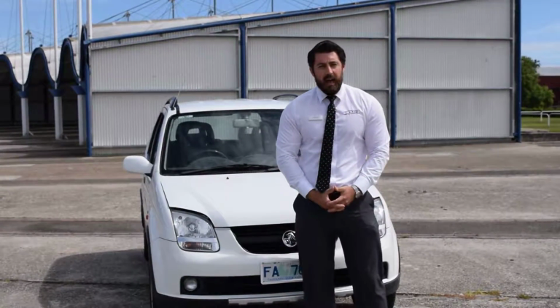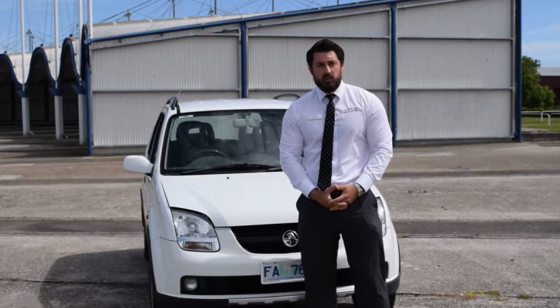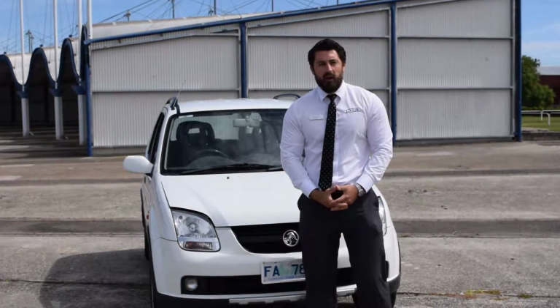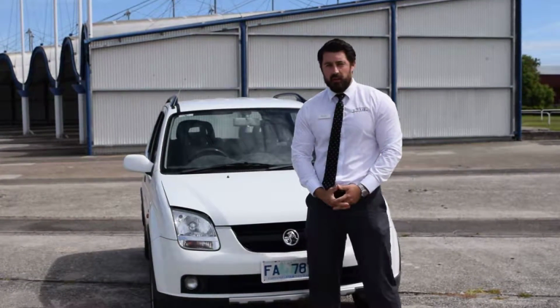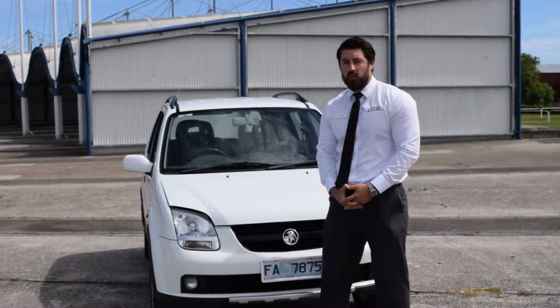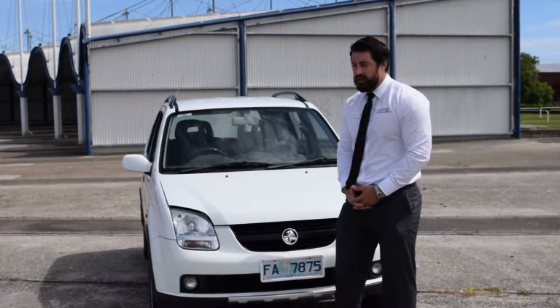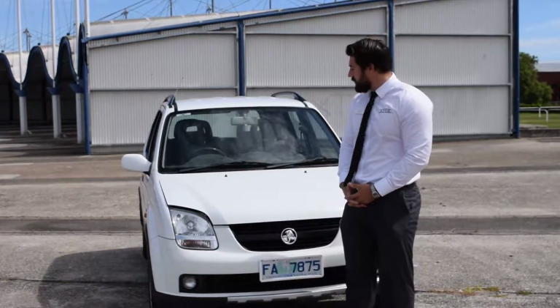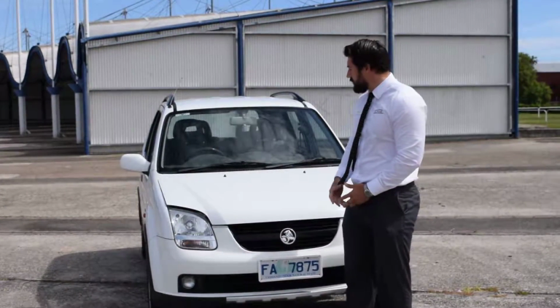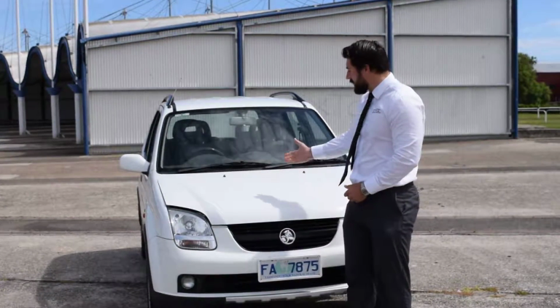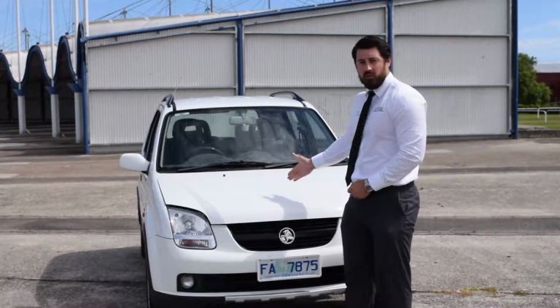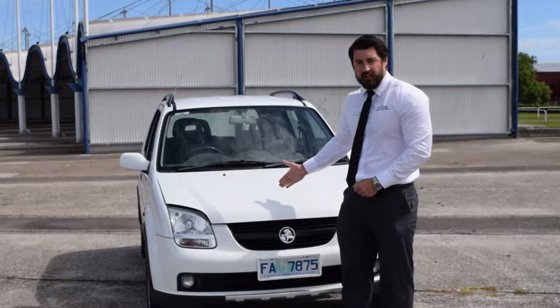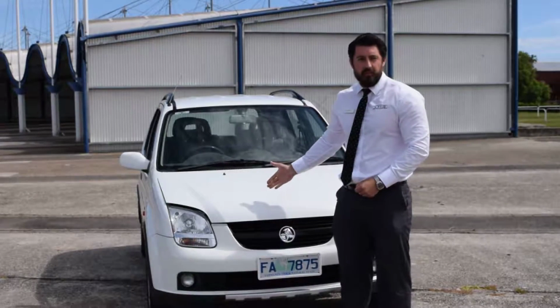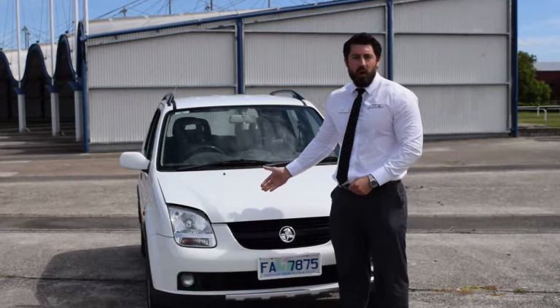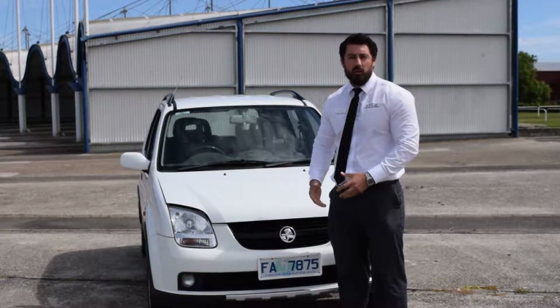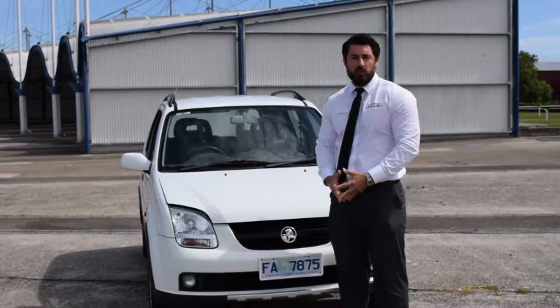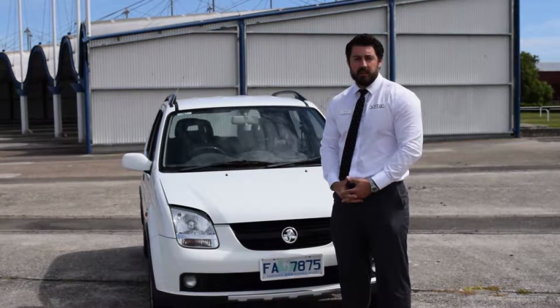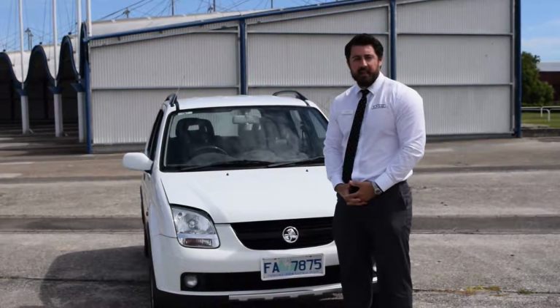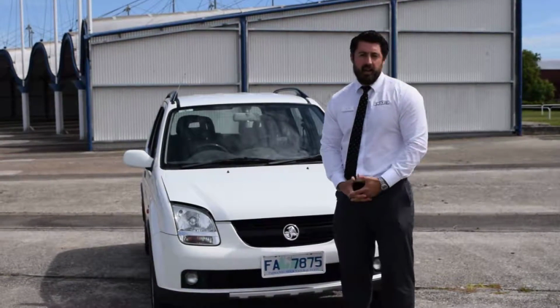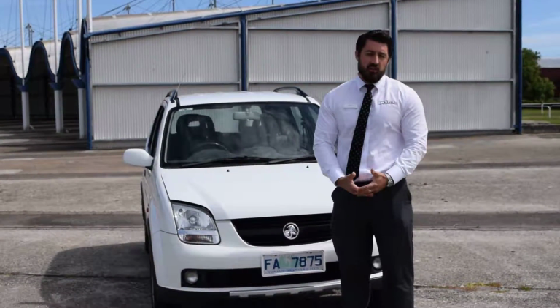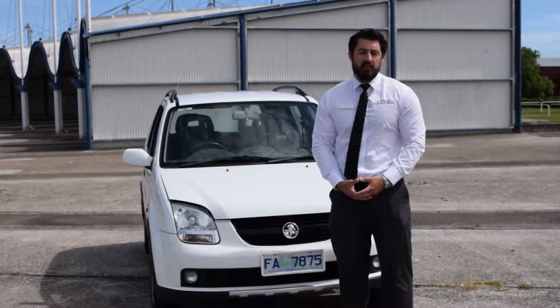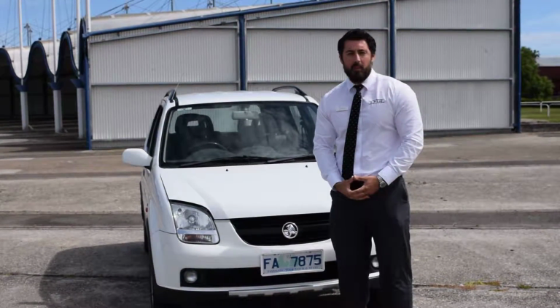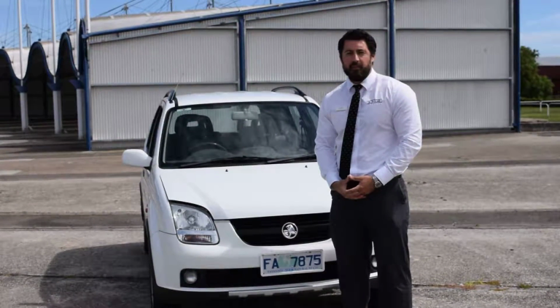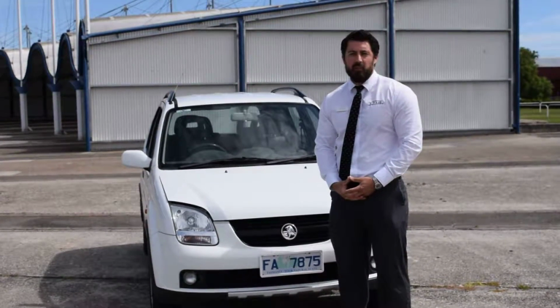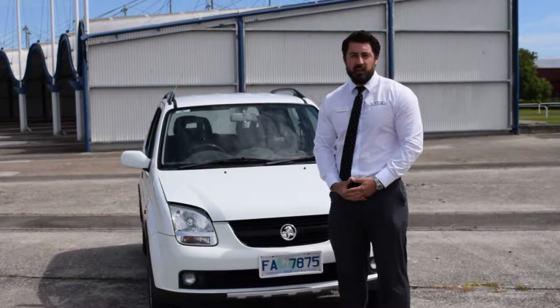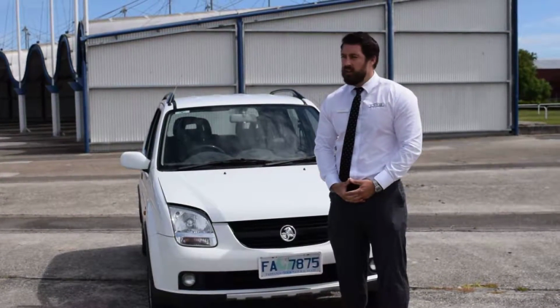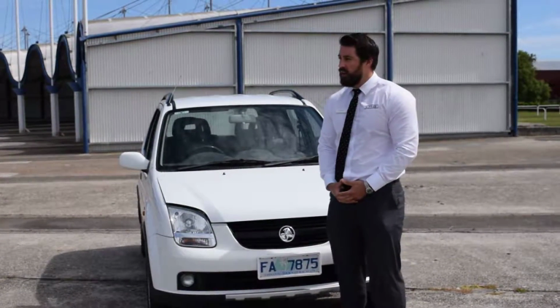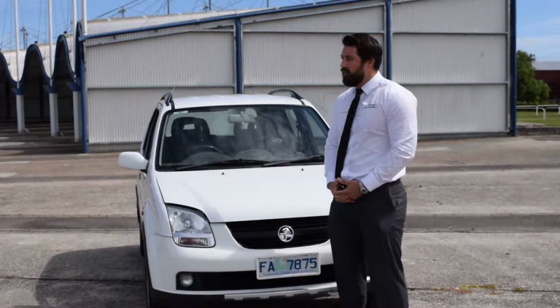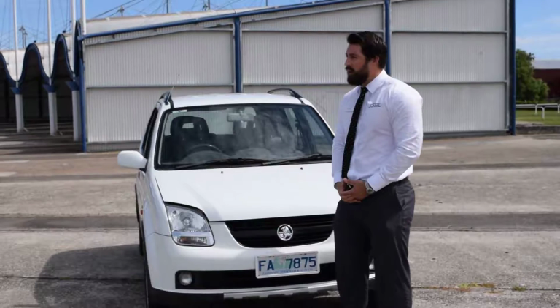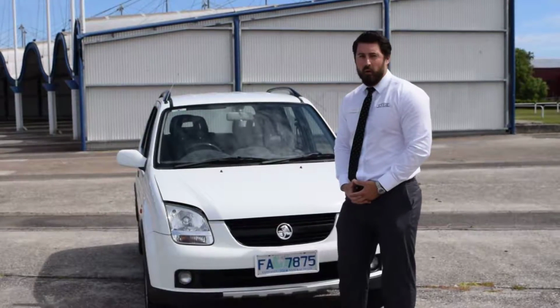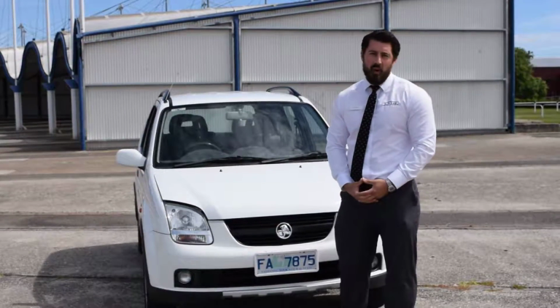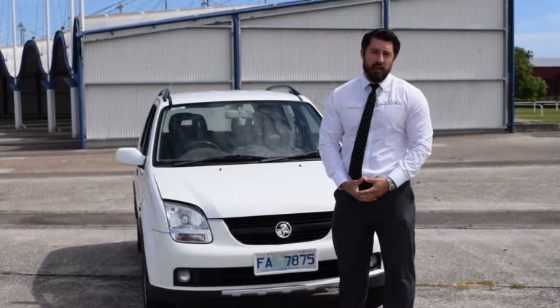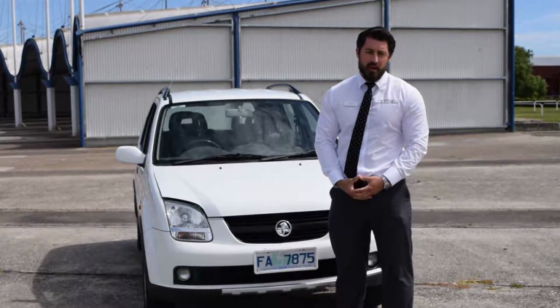As you realise, the inquiry you sent through was on our 2004 Holden Cruze. As you know, it's a 1.5 litre injected engine, 4x4, 5-speed manual.